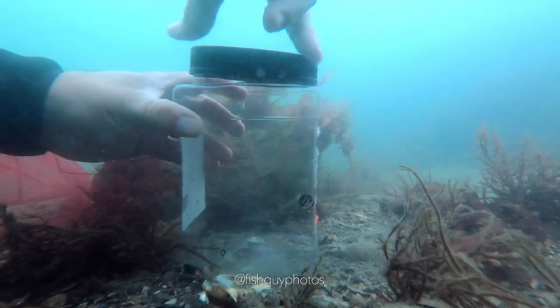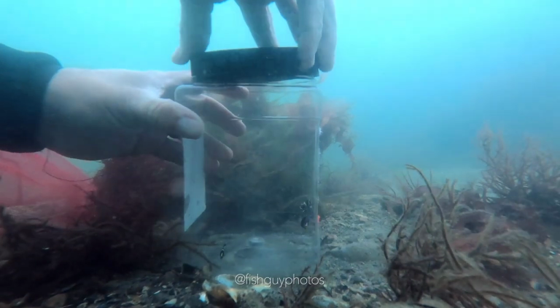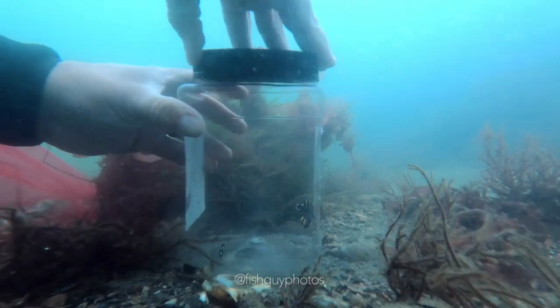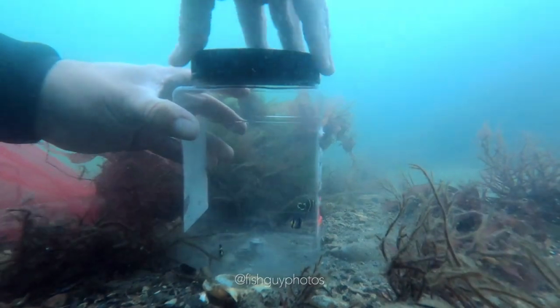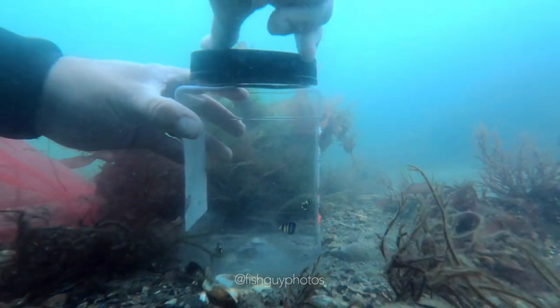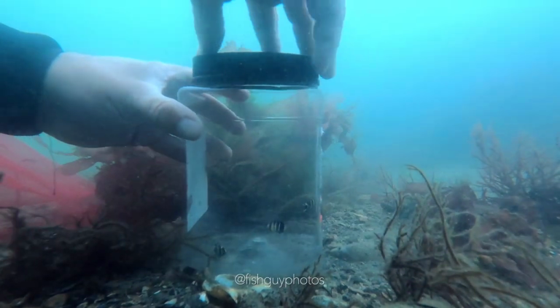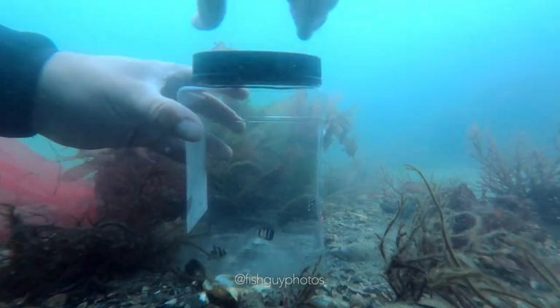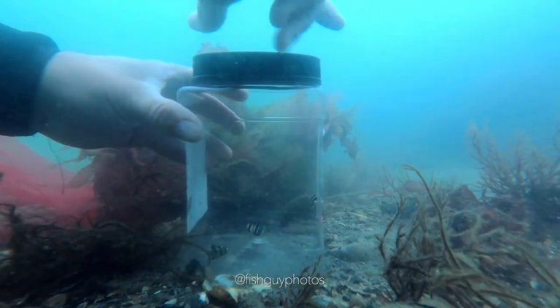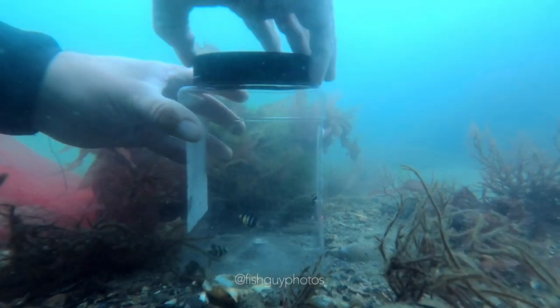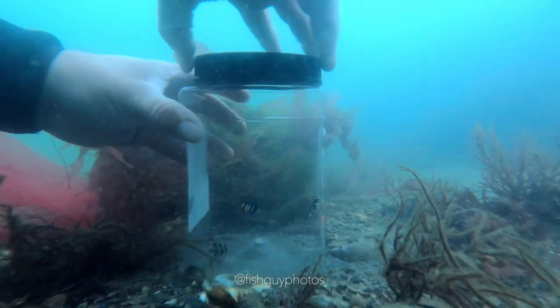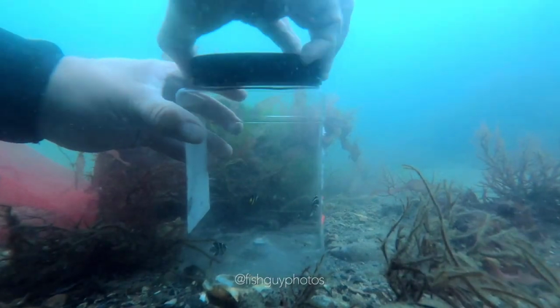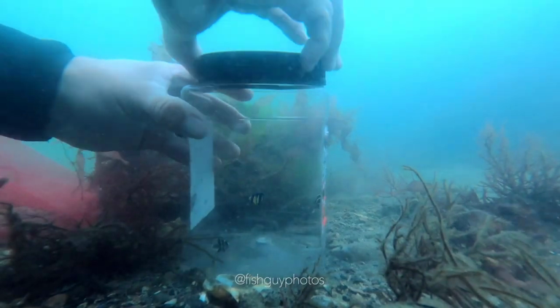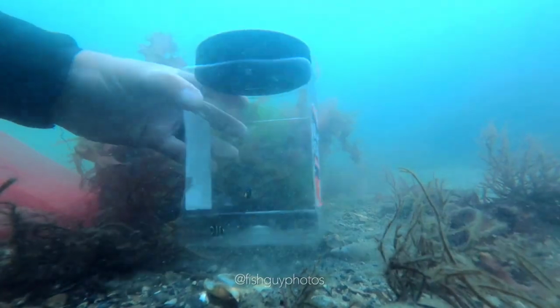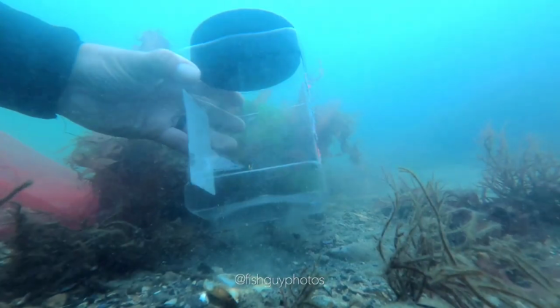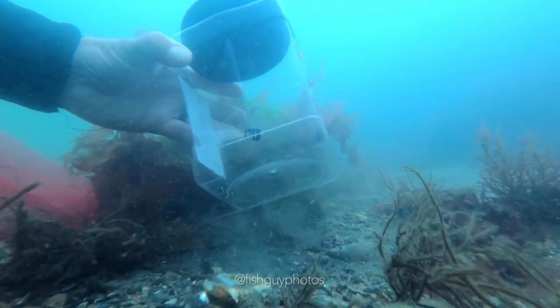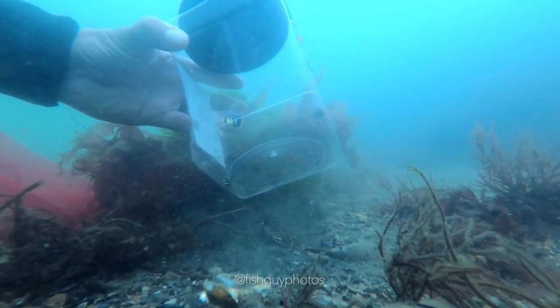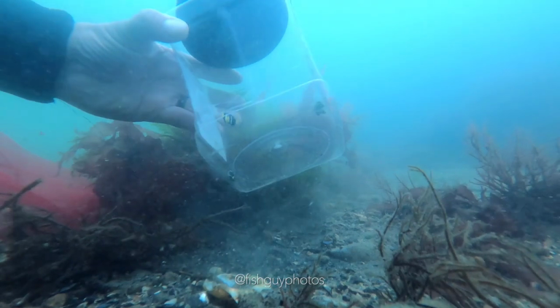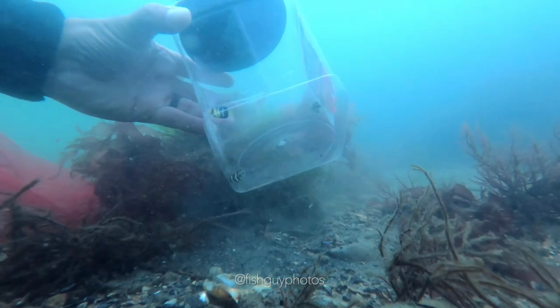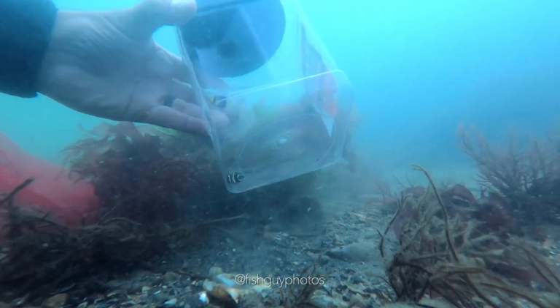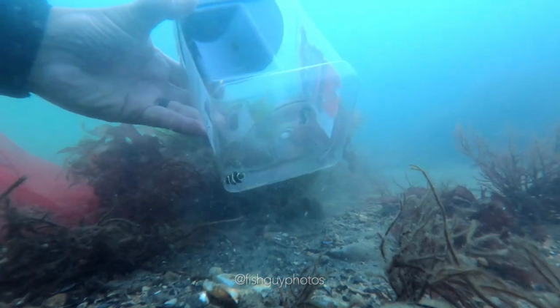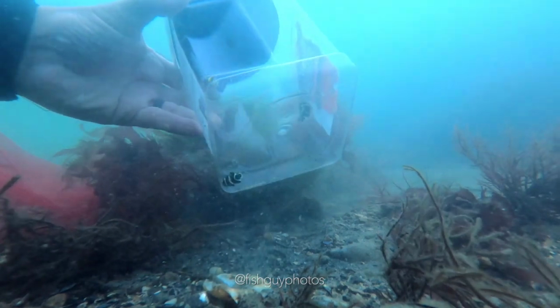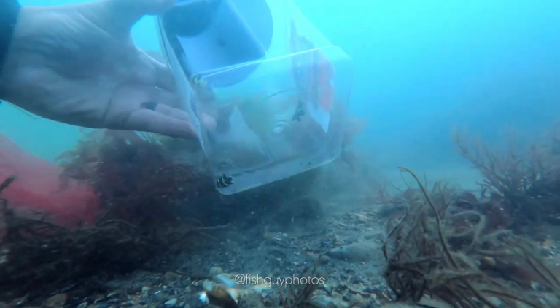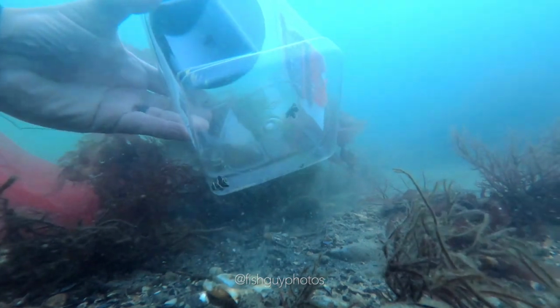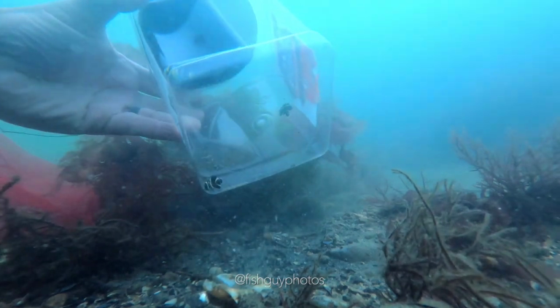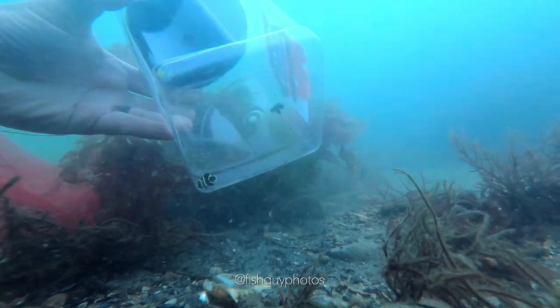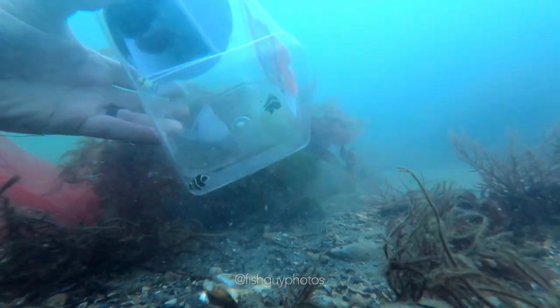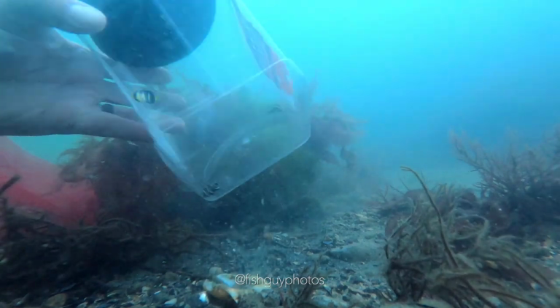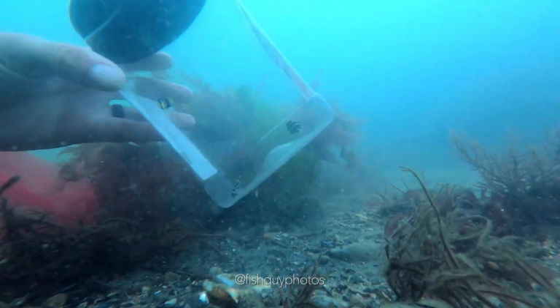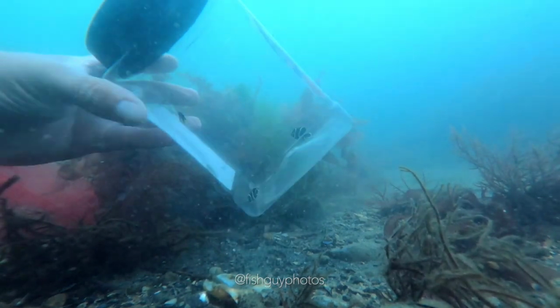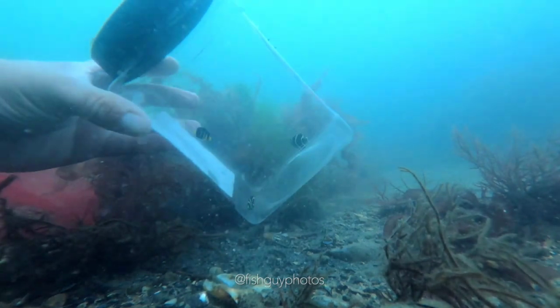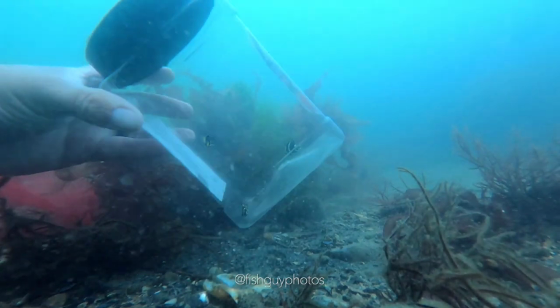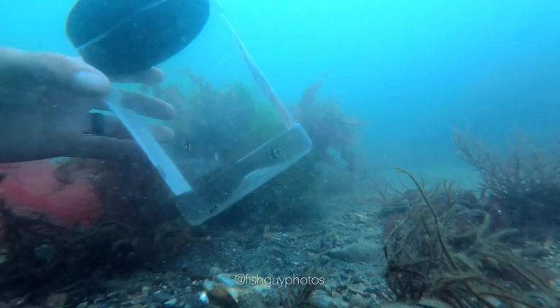At this point I can then bring them back to my aquarium. Now these angelfish would perish once the water gets too cold, so I'm kind of doing them a favor. Pretty cool.